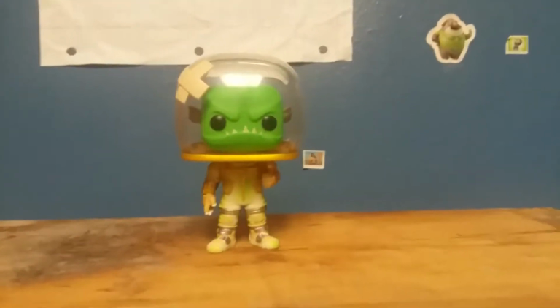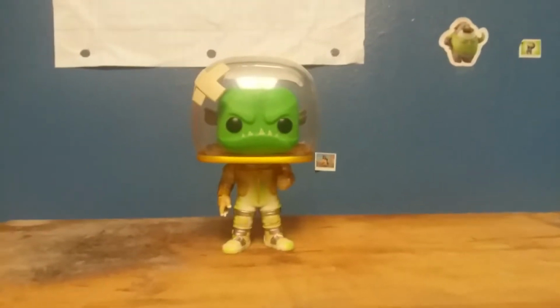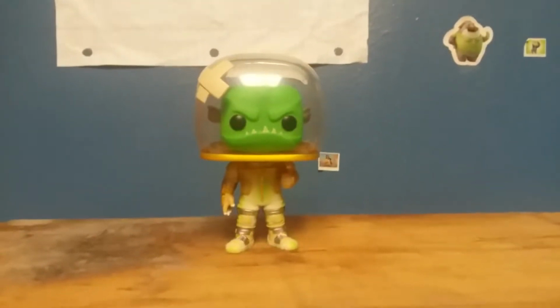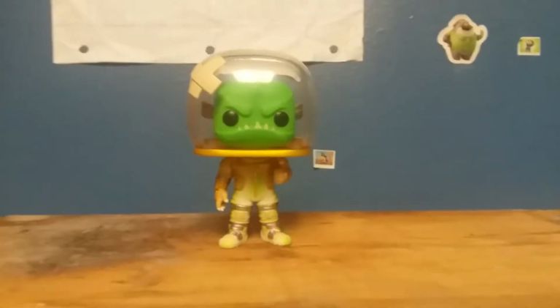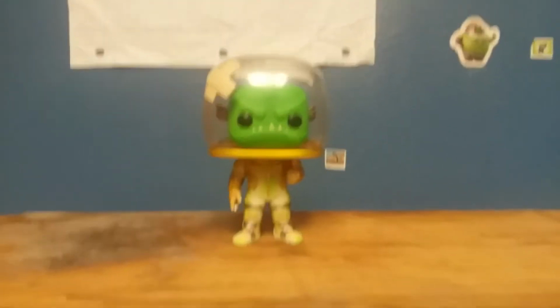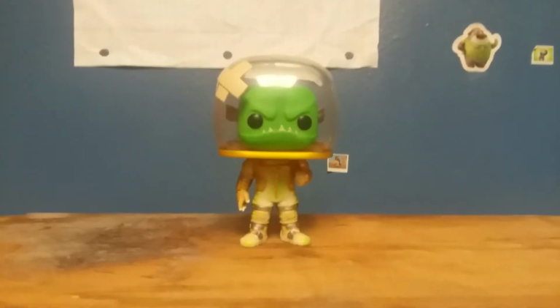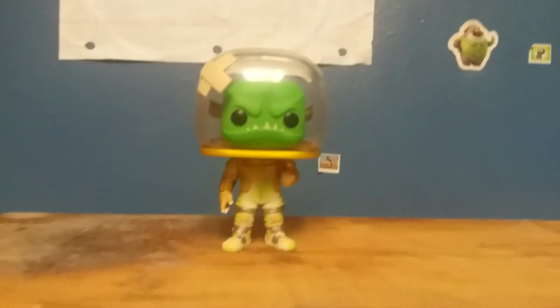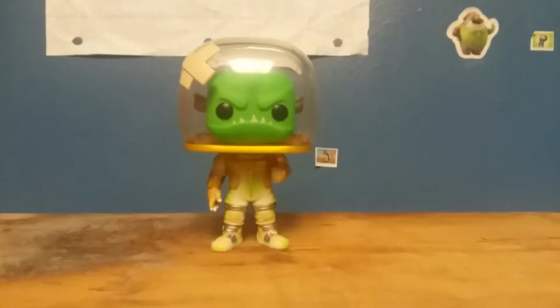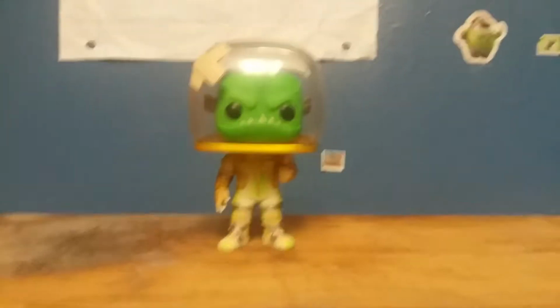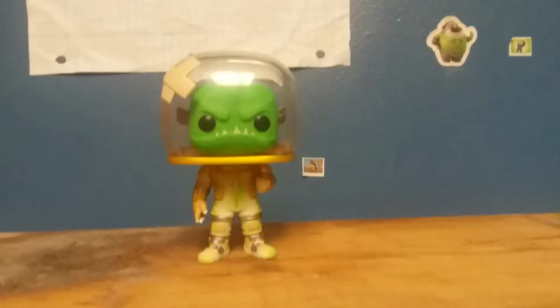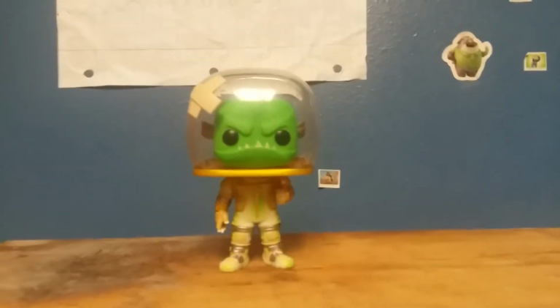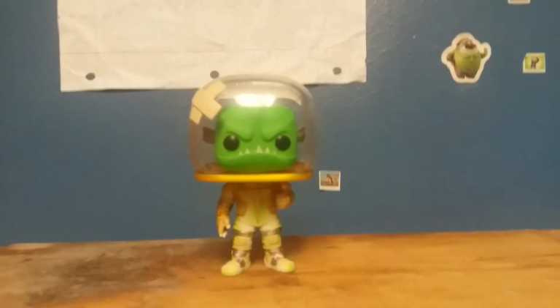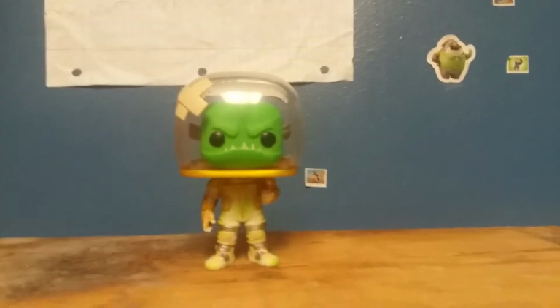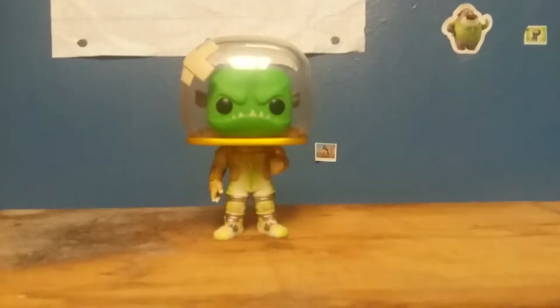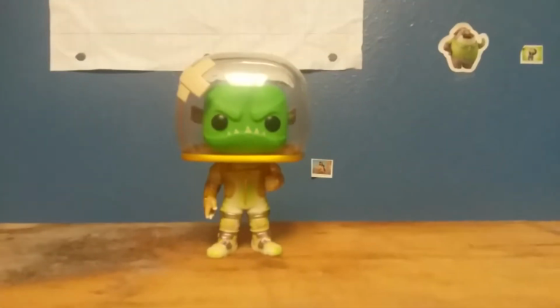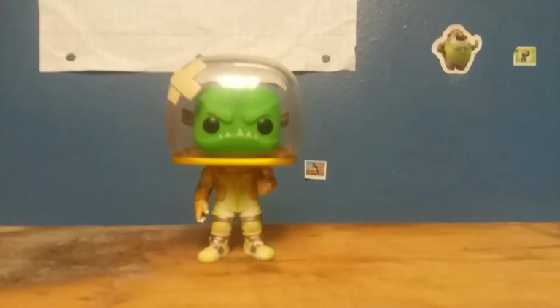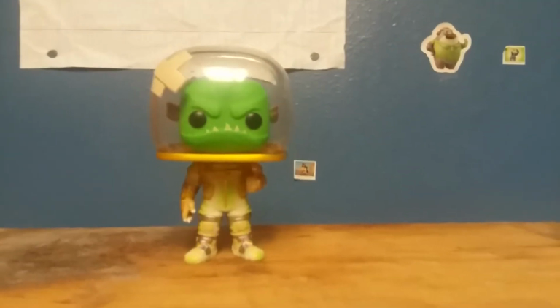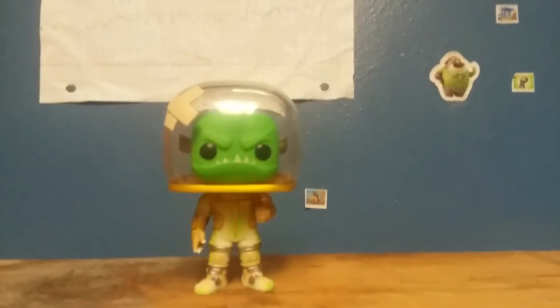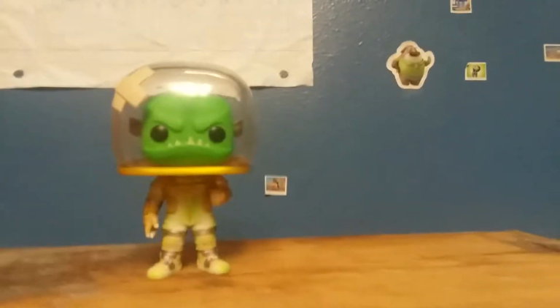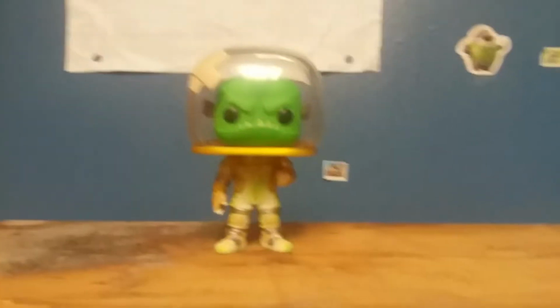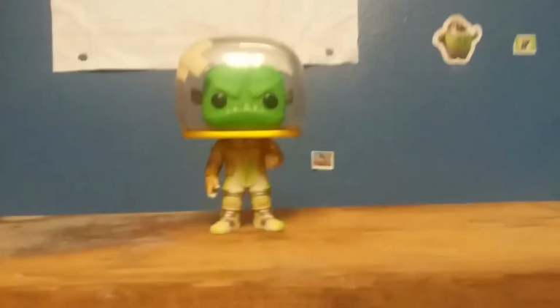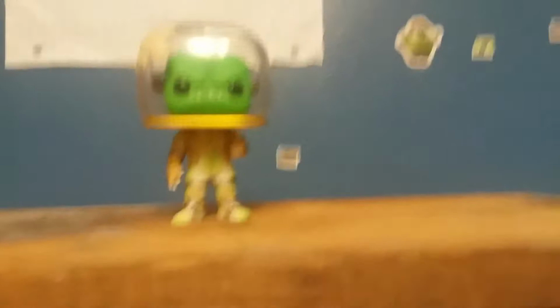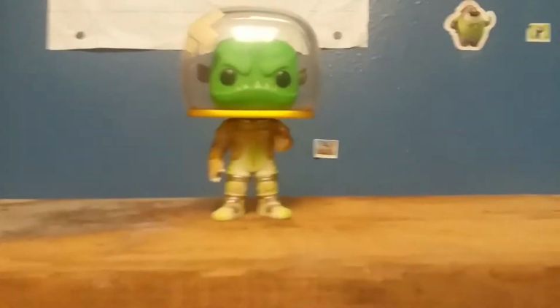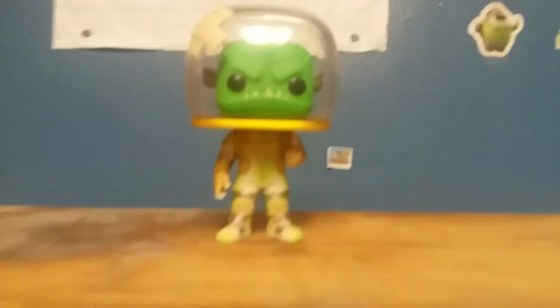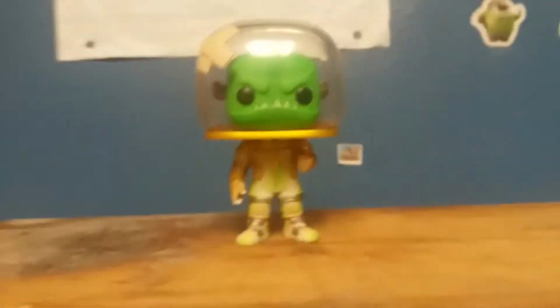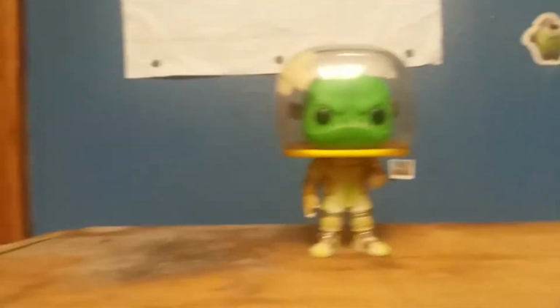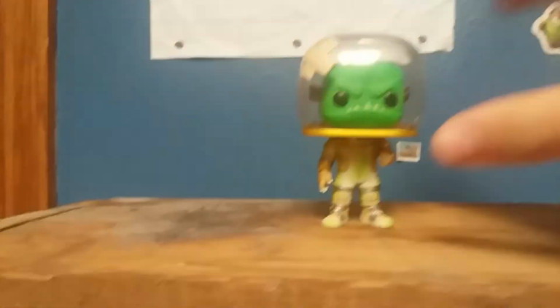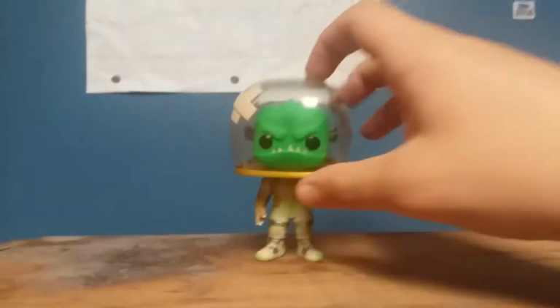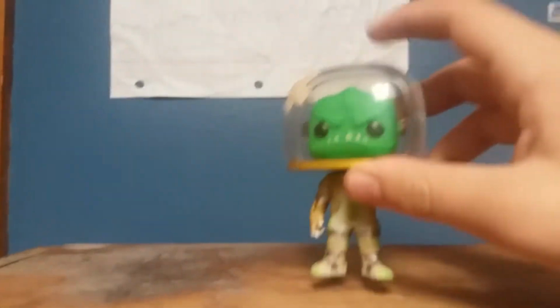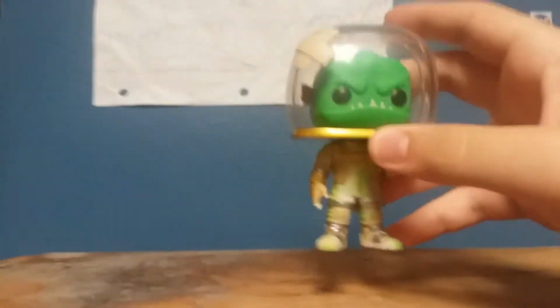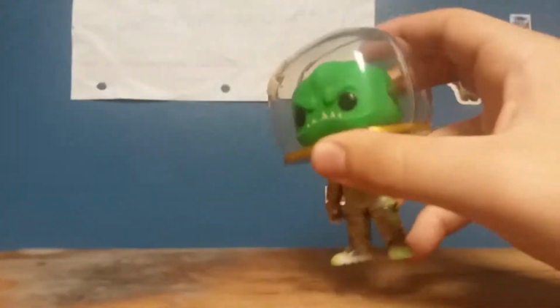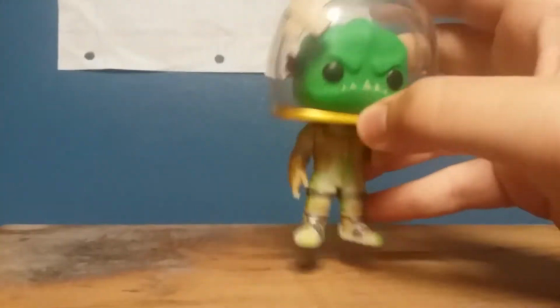Hello everybody, my name is Tucker and for this Funko Pop review I will be doing a review of Leviathan from Fortnite. I don't really play Fortnite, but you know,